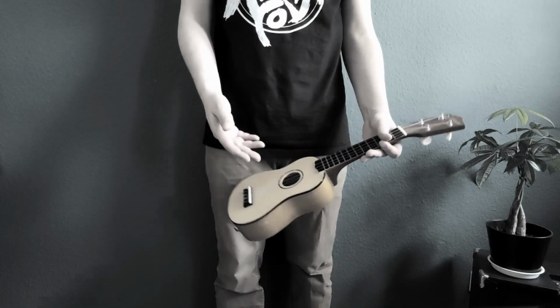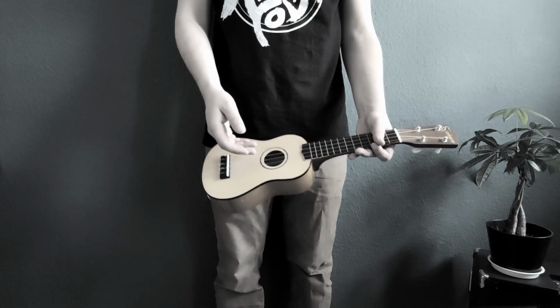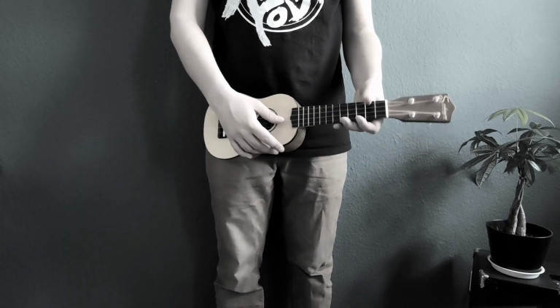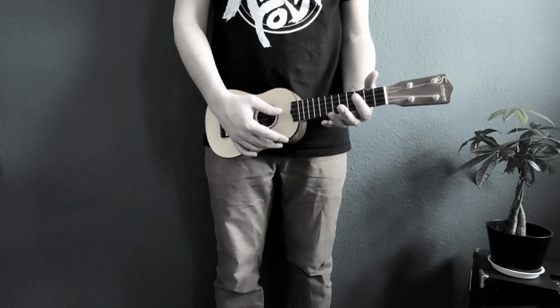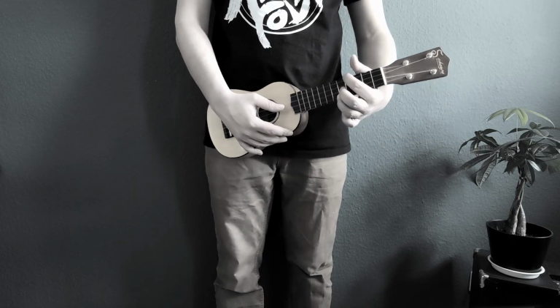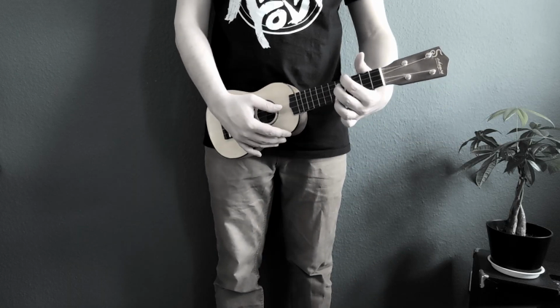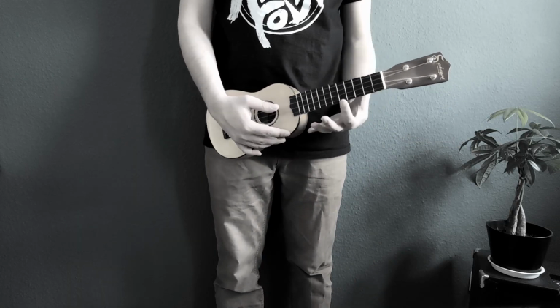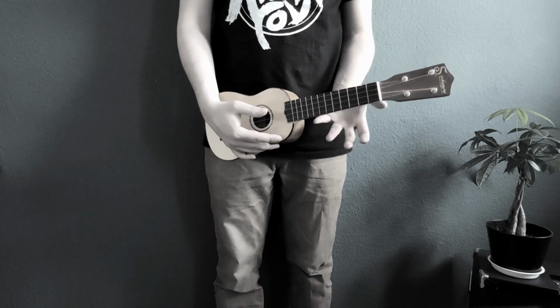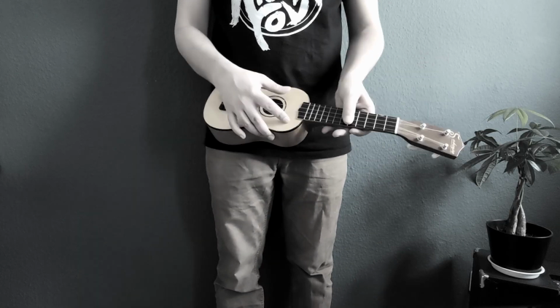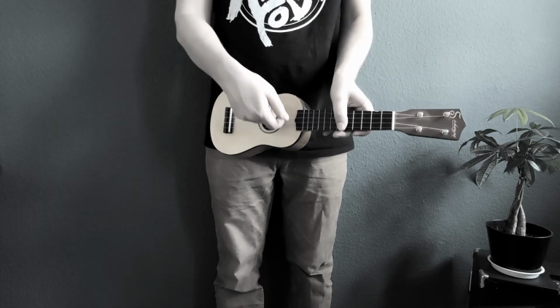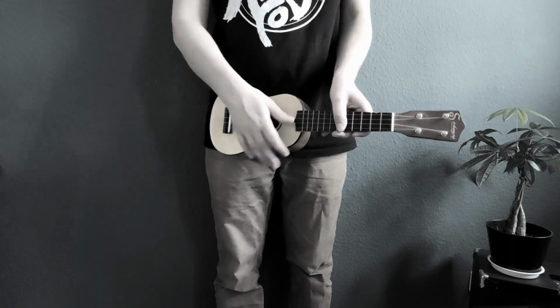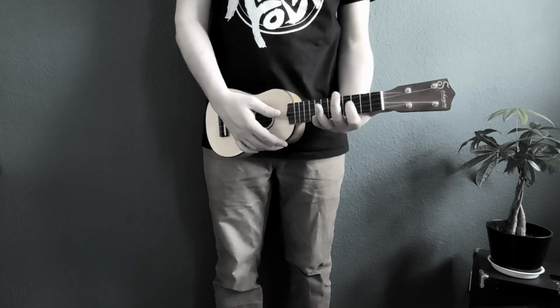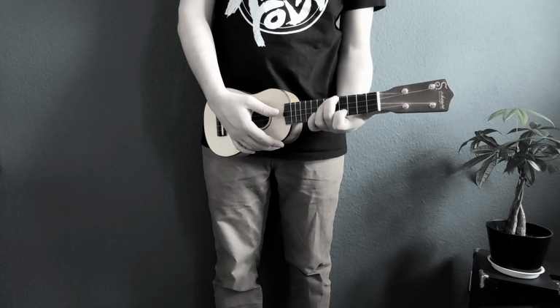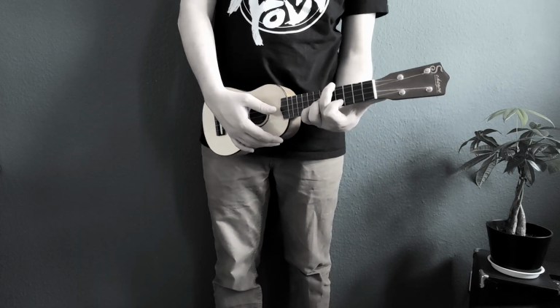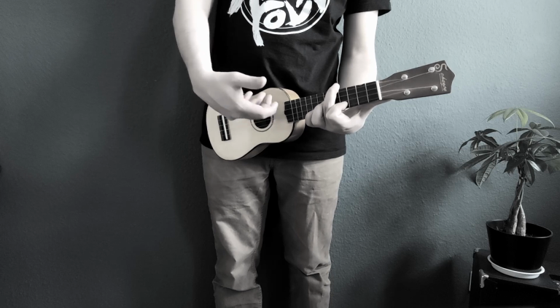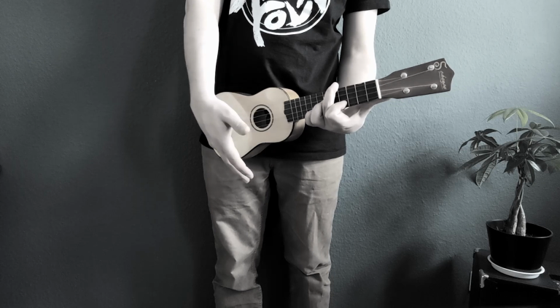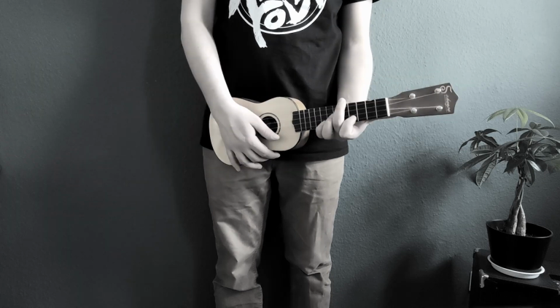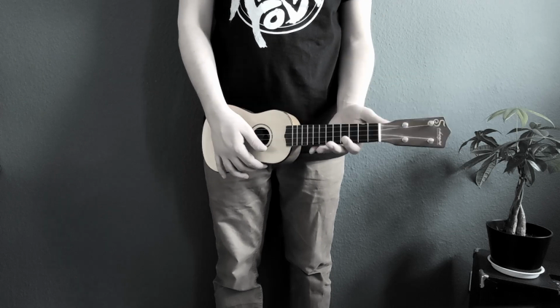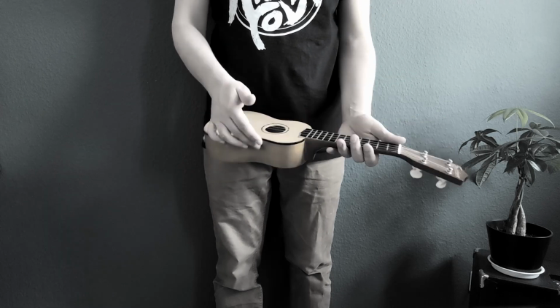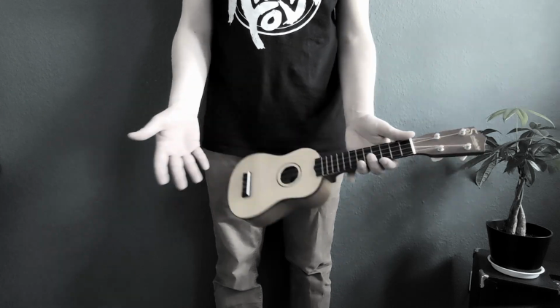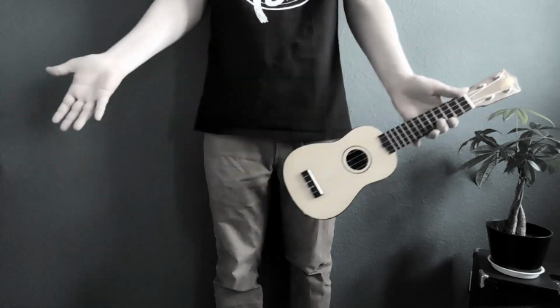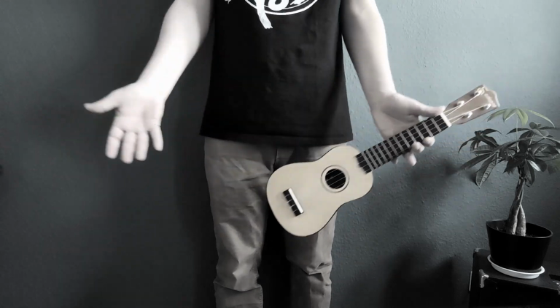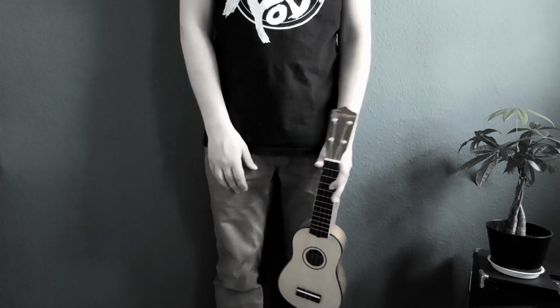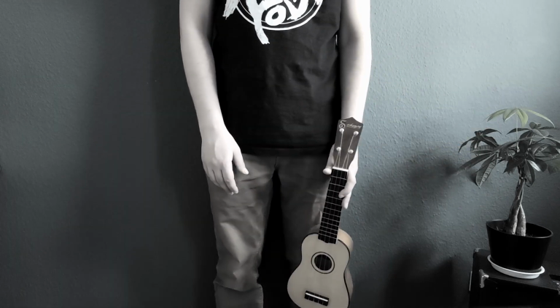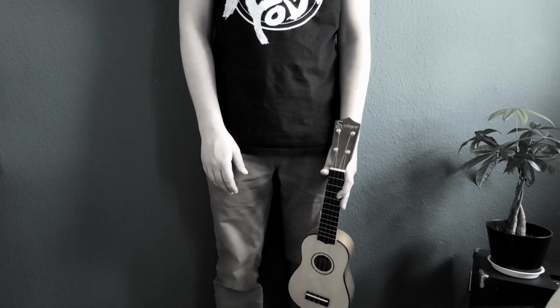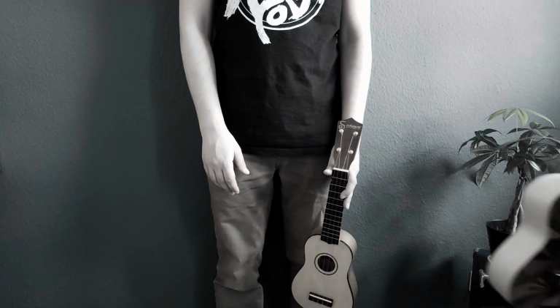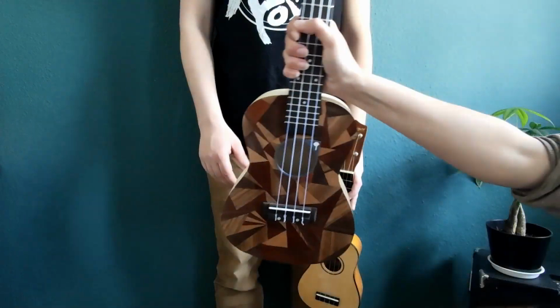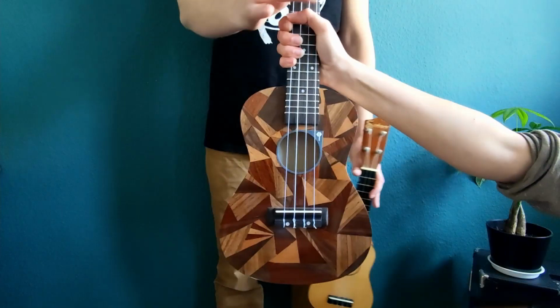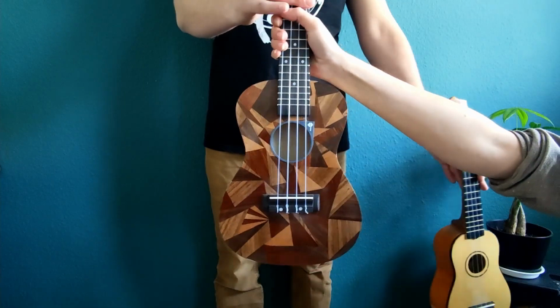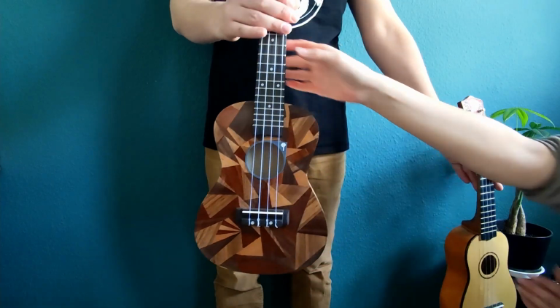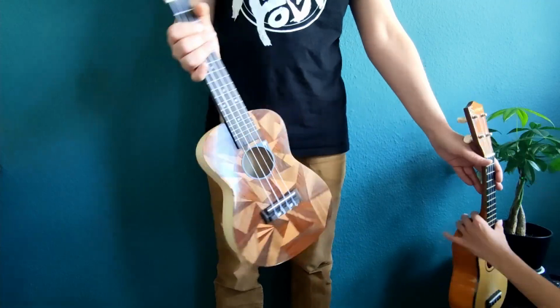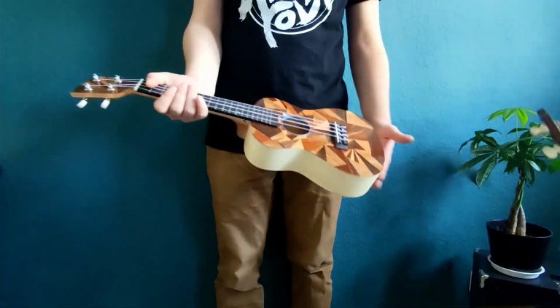You have a ukulele but you don't know how to play it? Or you can play the guitar but have no motivation to adapt to the ukulele? Then I have just the thing for you: the ukulele.